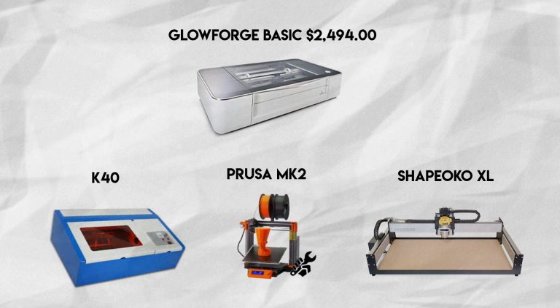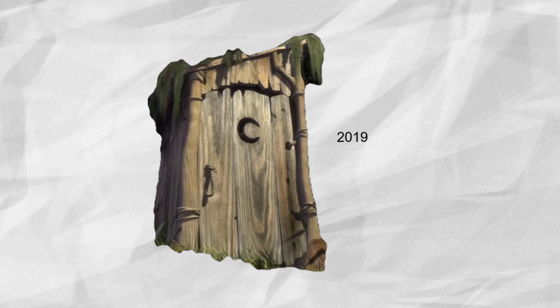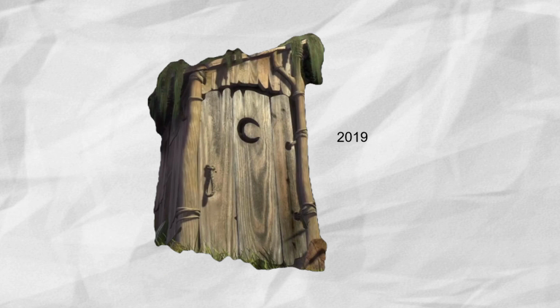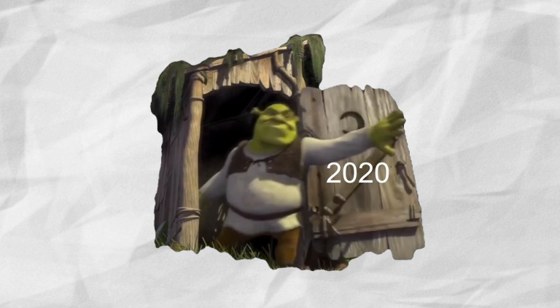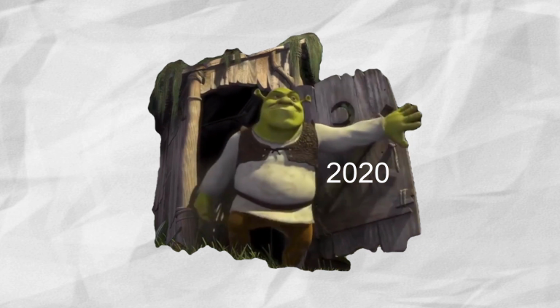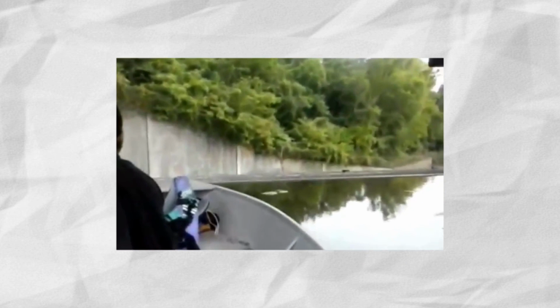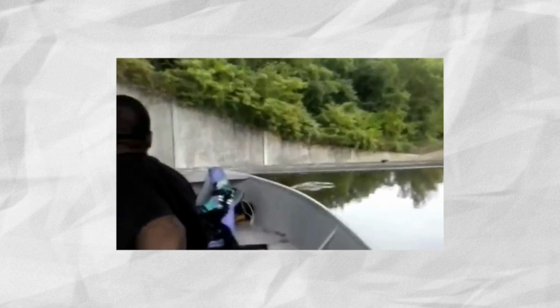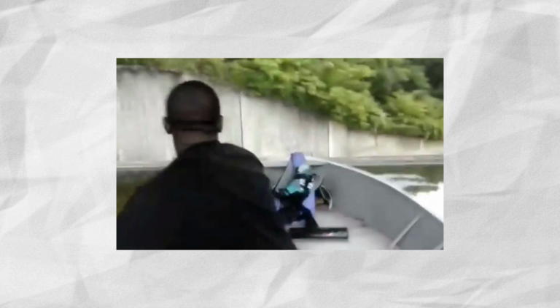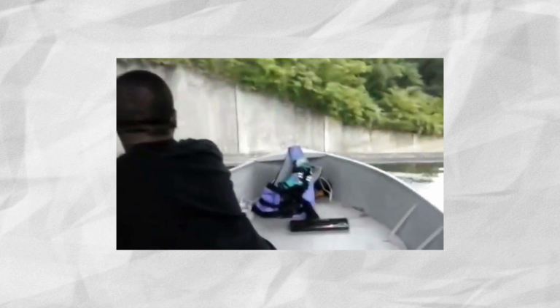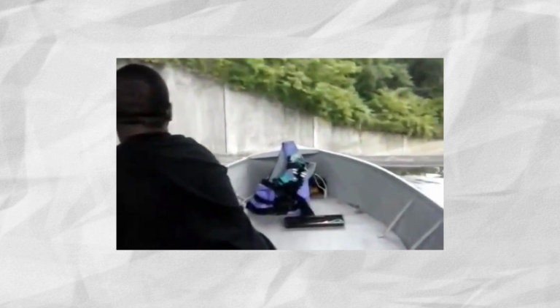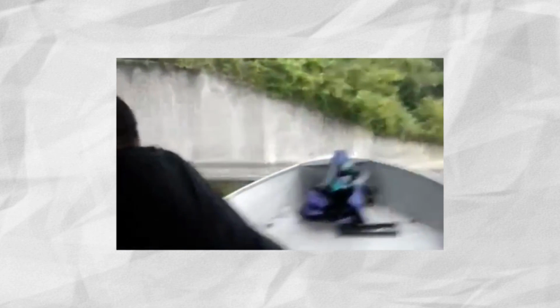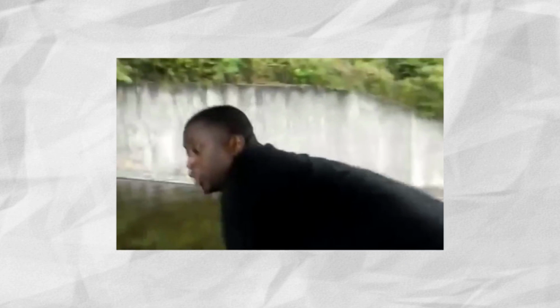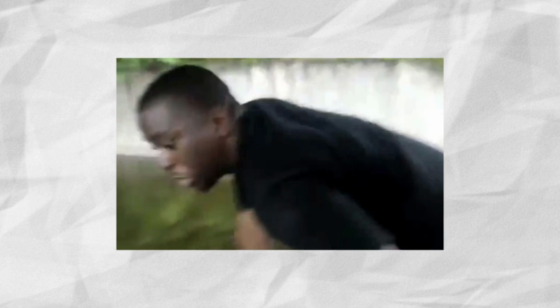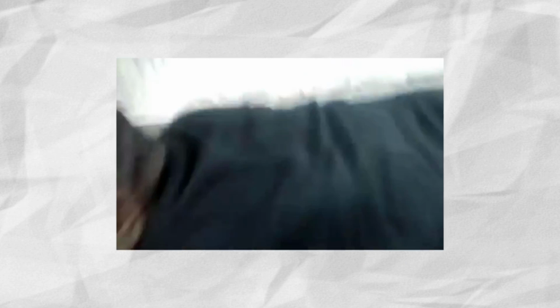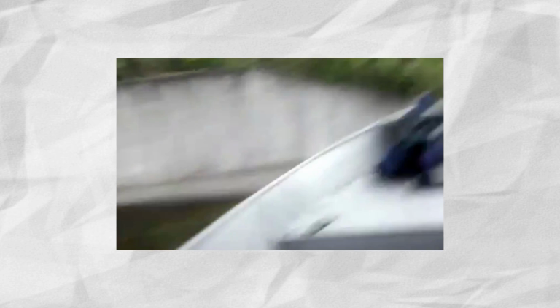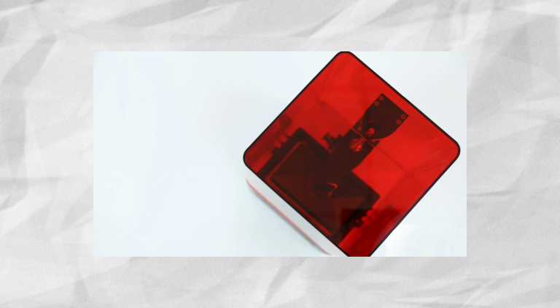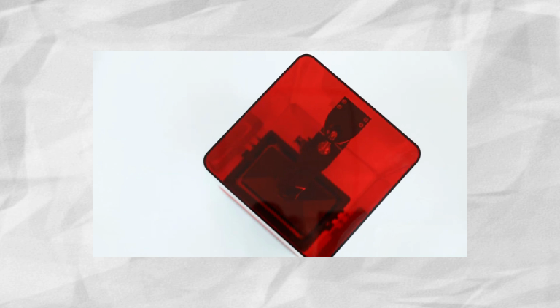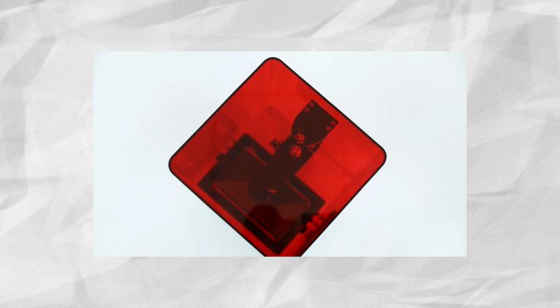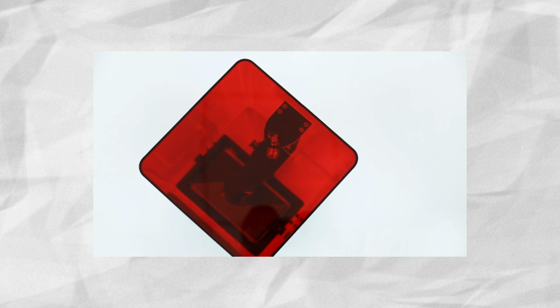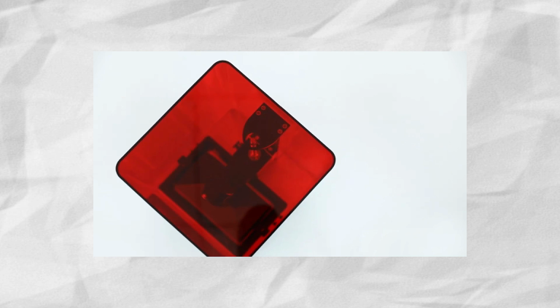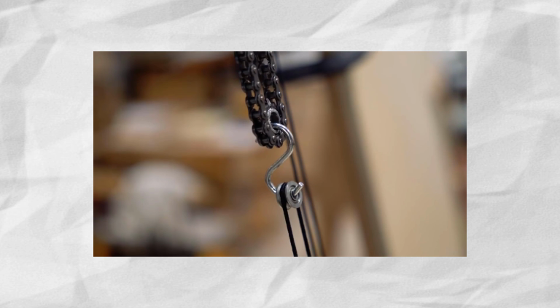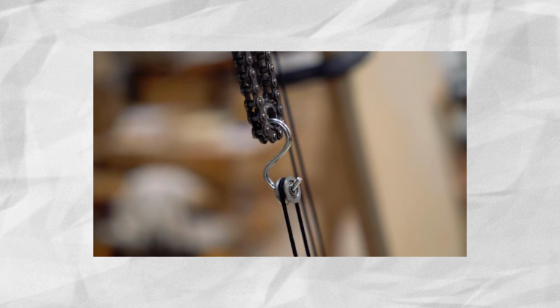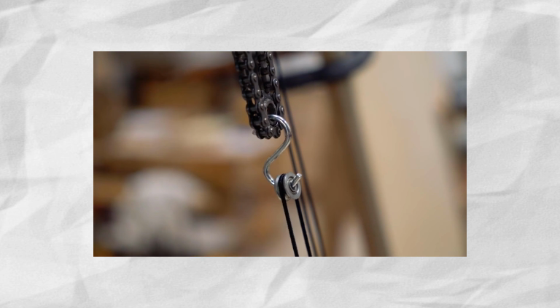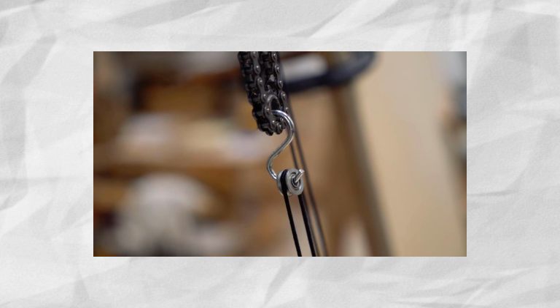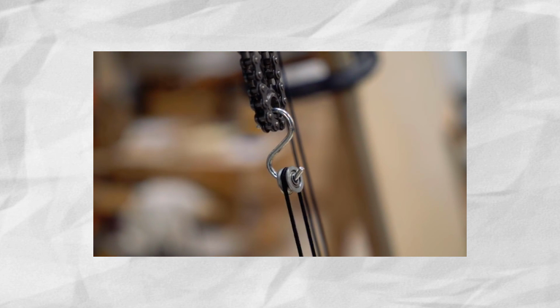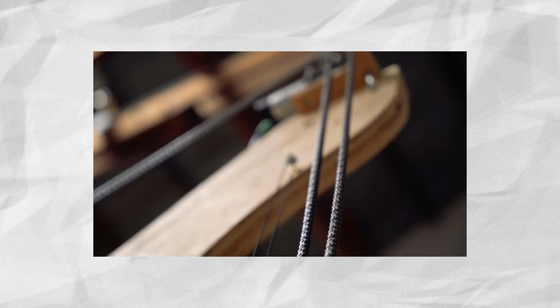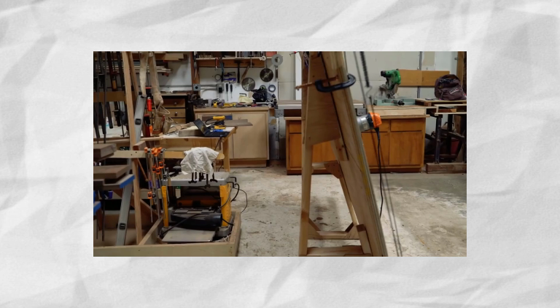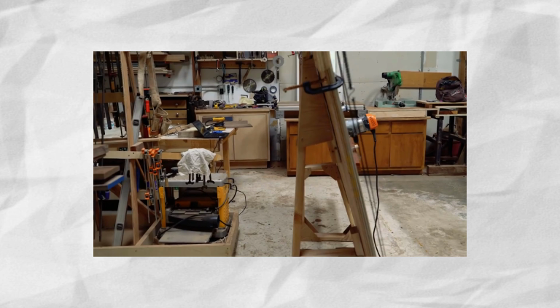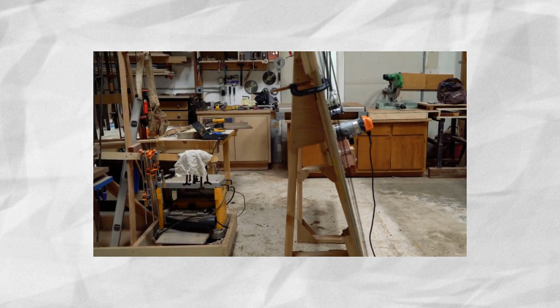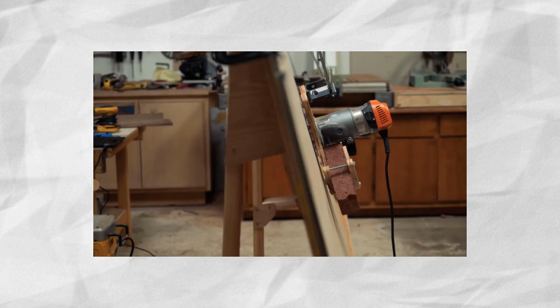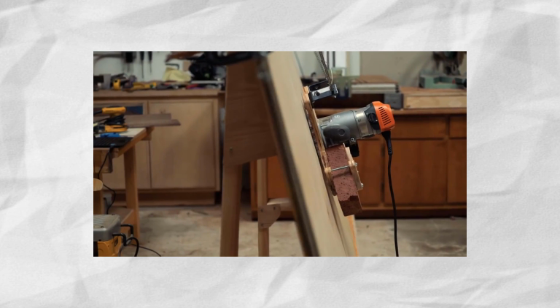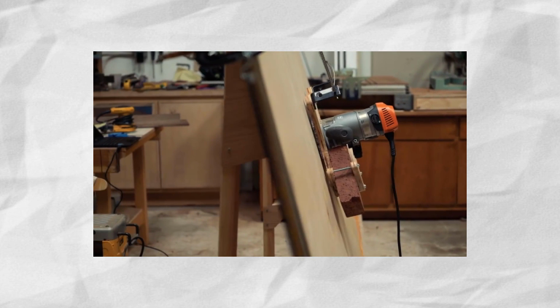Now in 2019 going on 2020, the barrier to entry for a lot of these things has gone down substantially. You can get a resin printer for $260 and a Maslow CNC for about $500. Any way you look at it, it's a better deal.